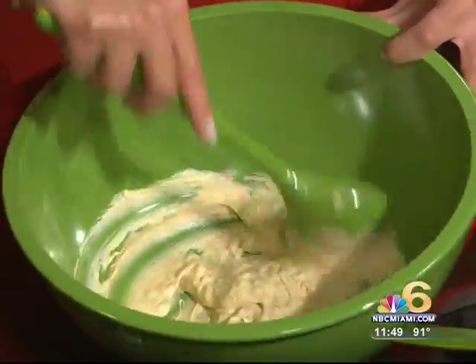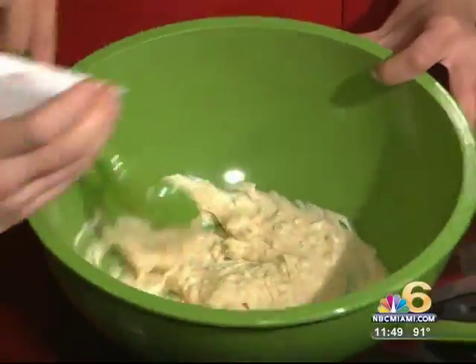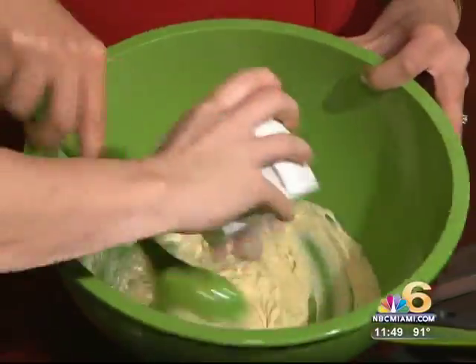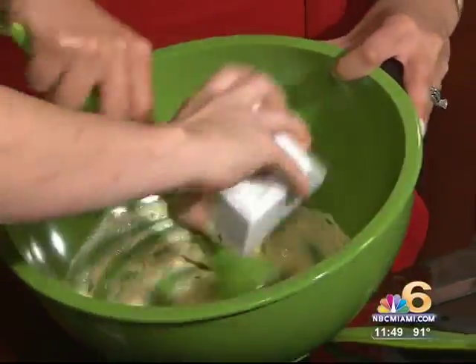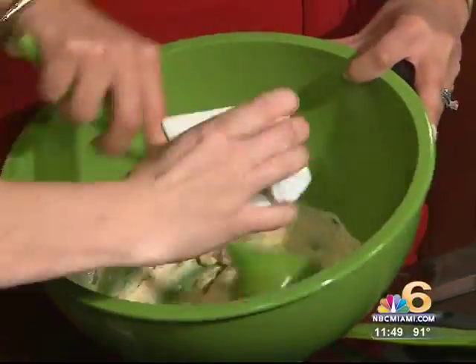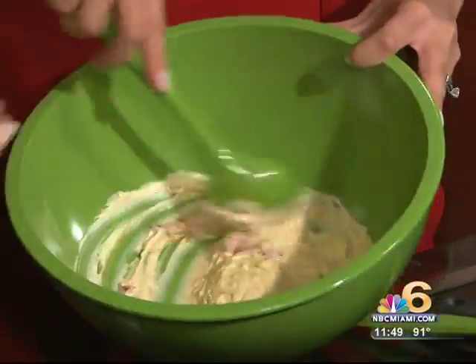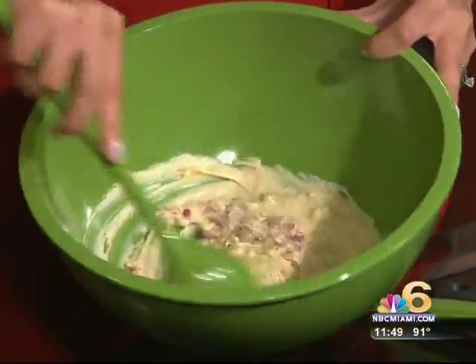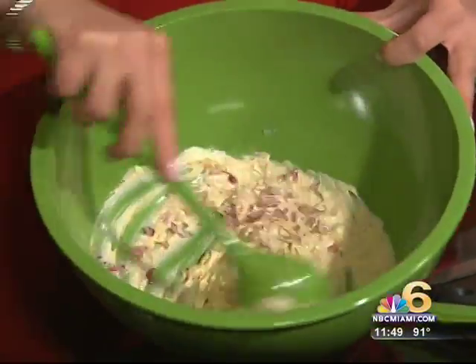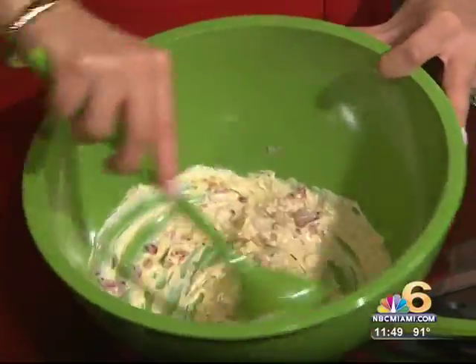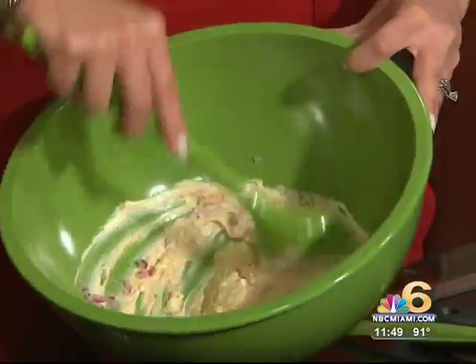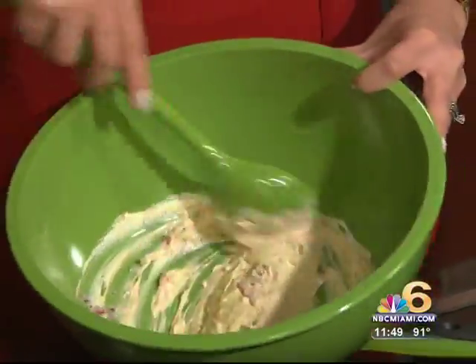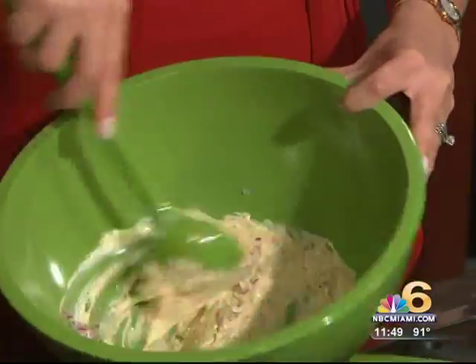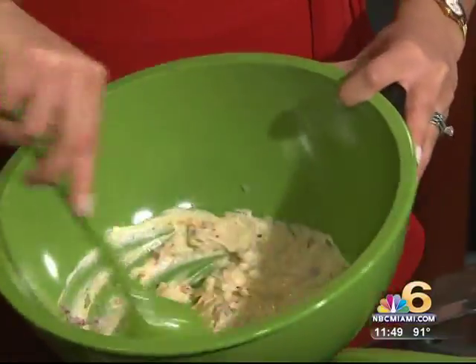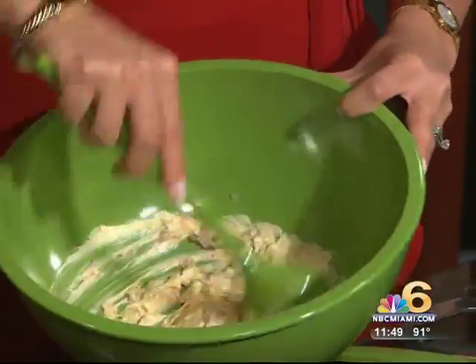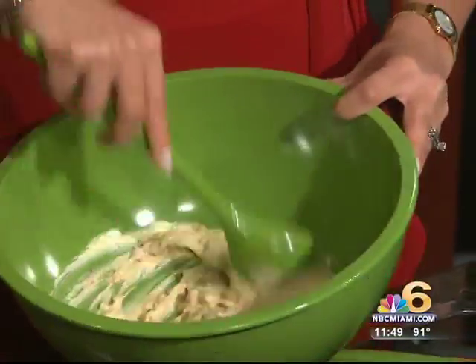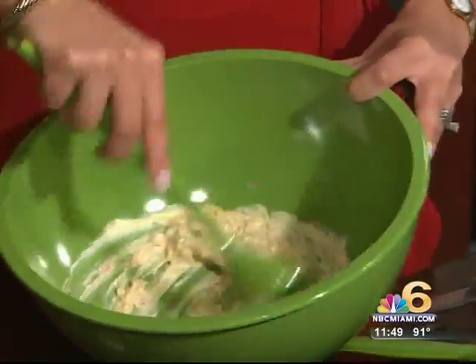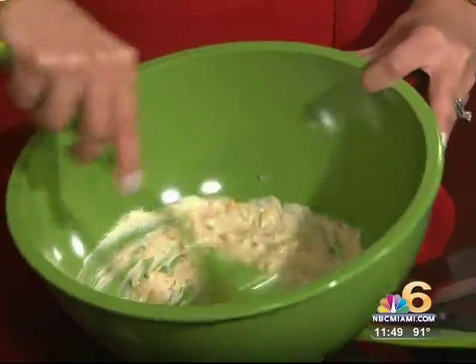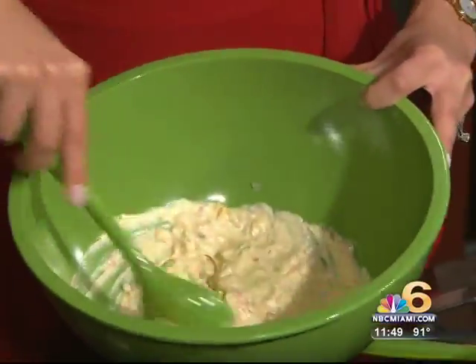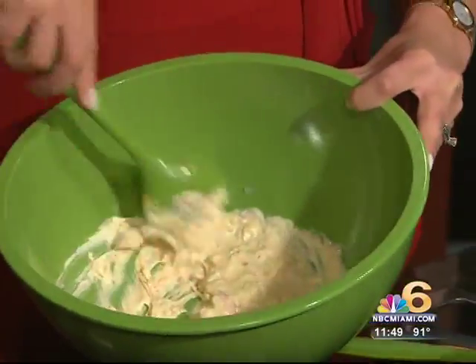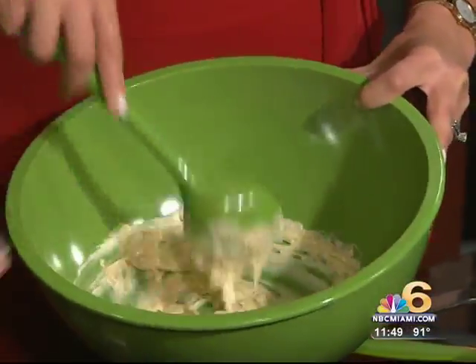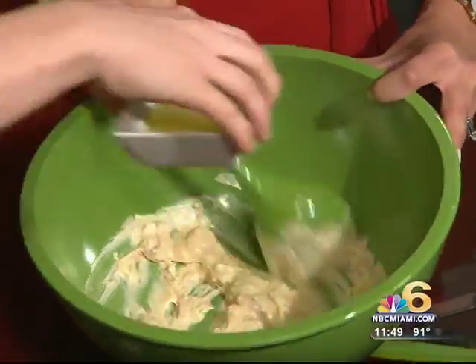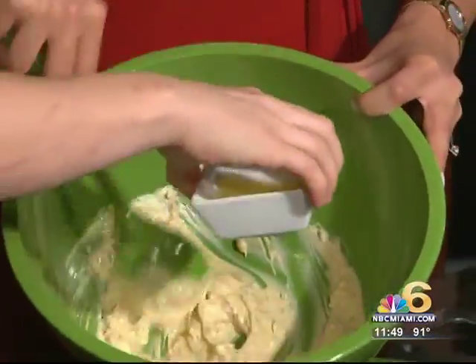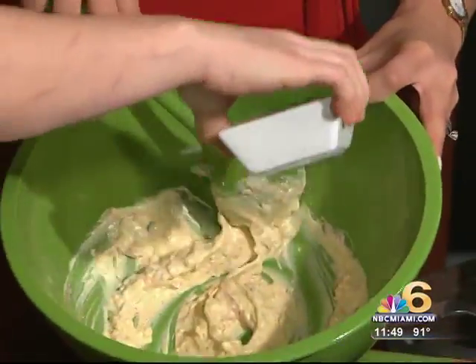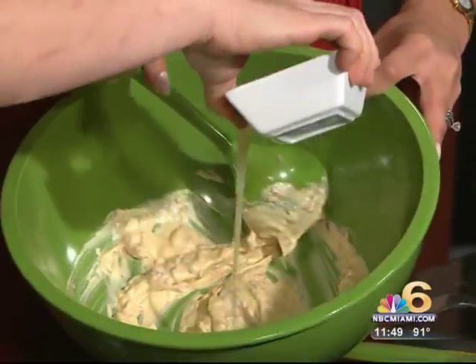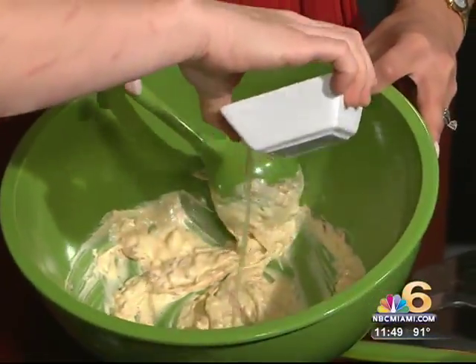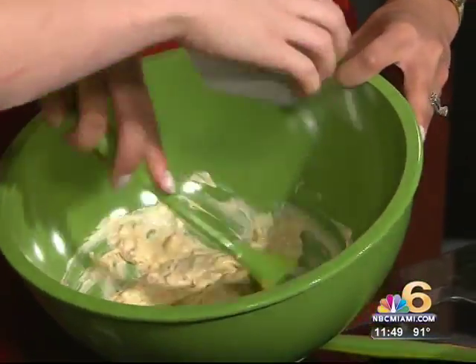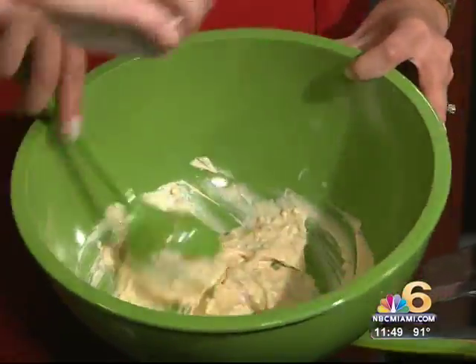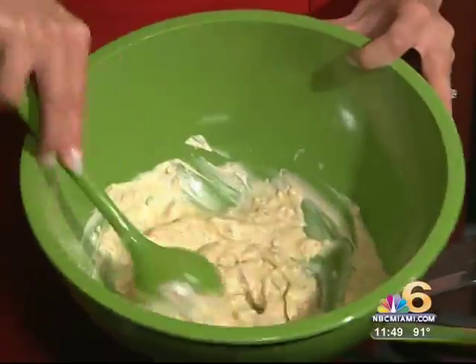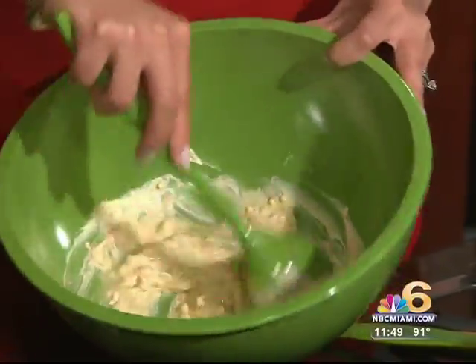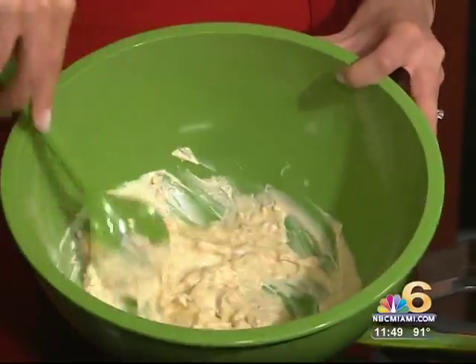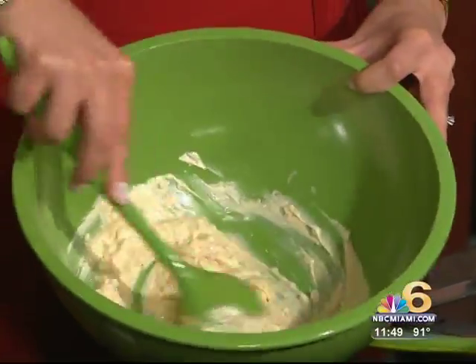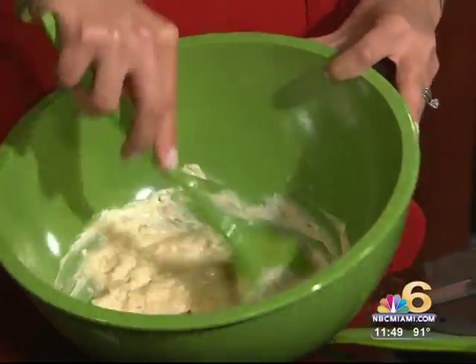Two tablespoons red onion — that's good for the kids. Kids, eat your veggies; sneak it in that way. About a tablespoon of lemon juice. So far this smells really yummy.